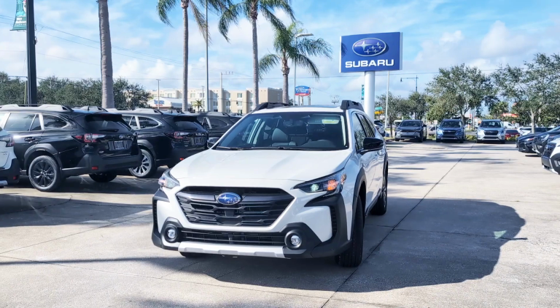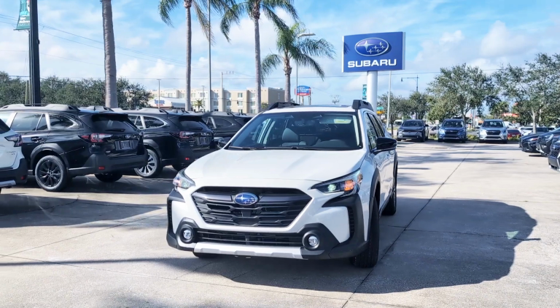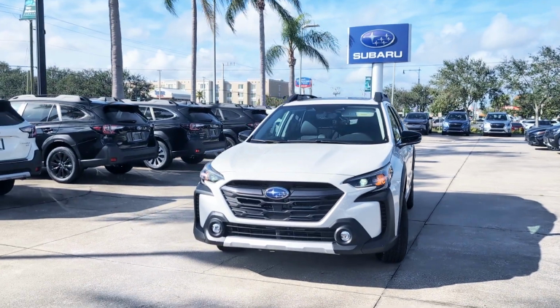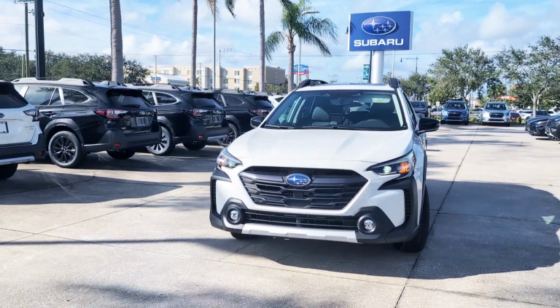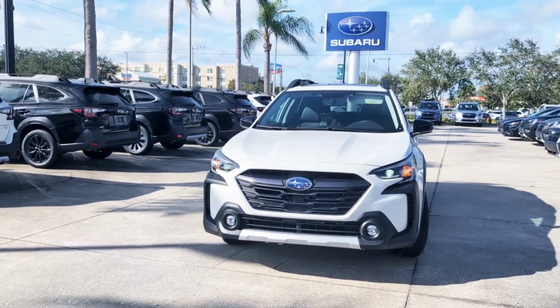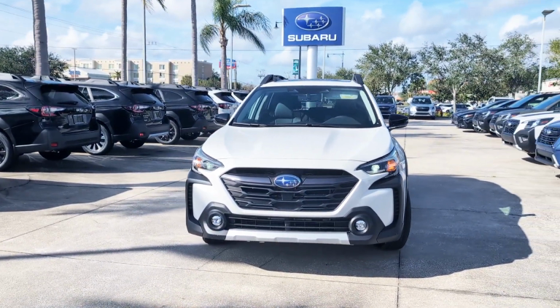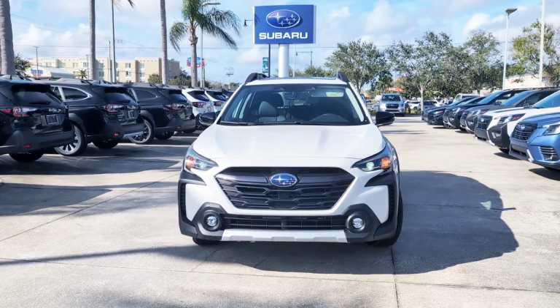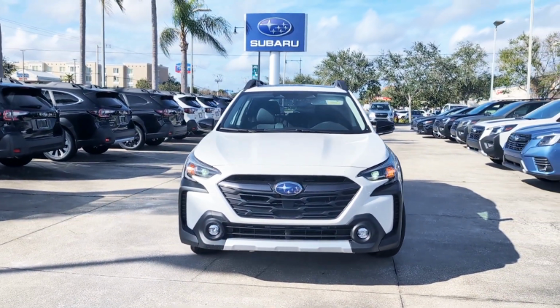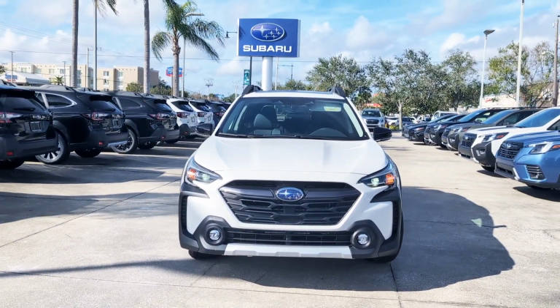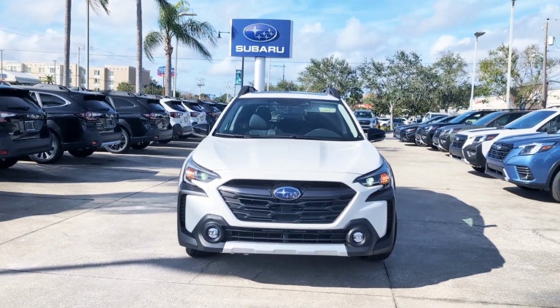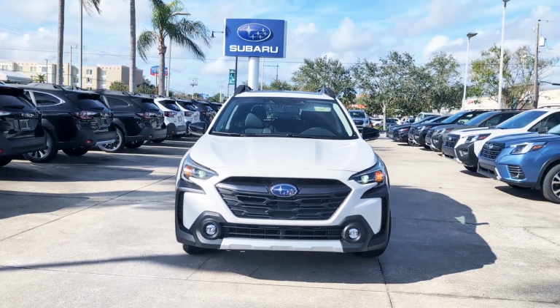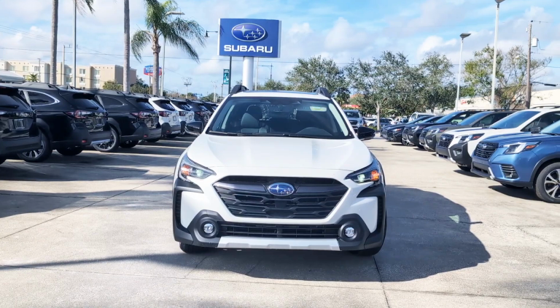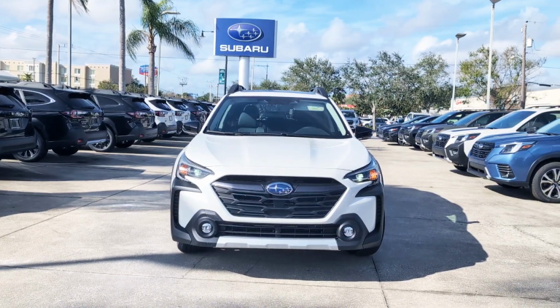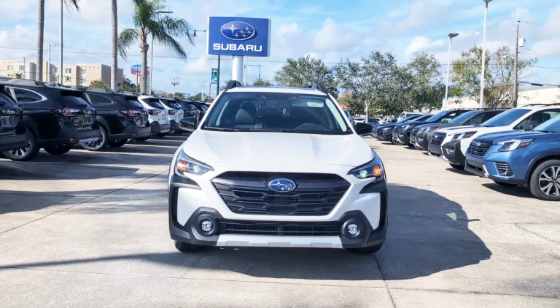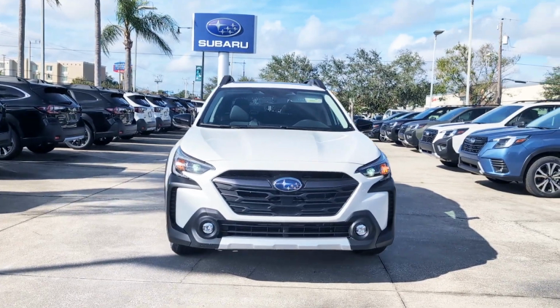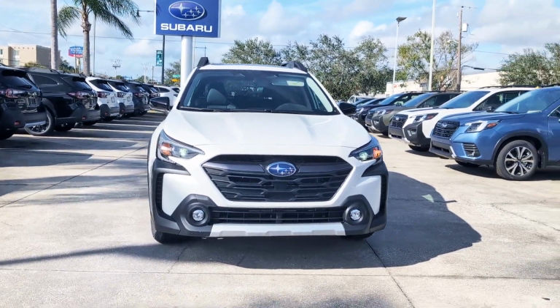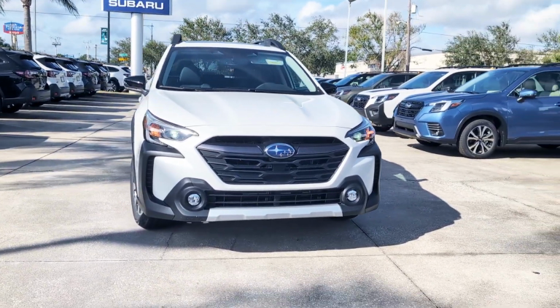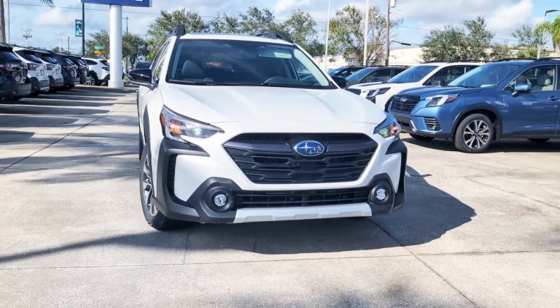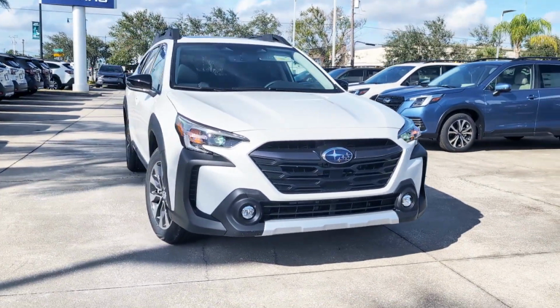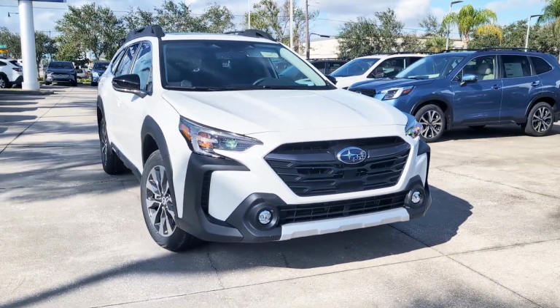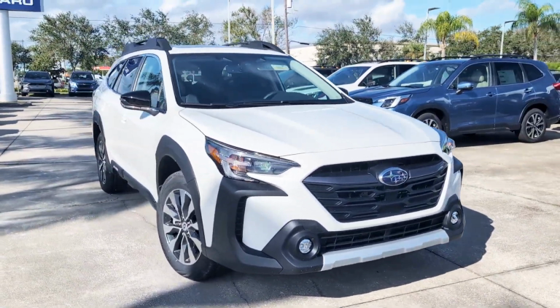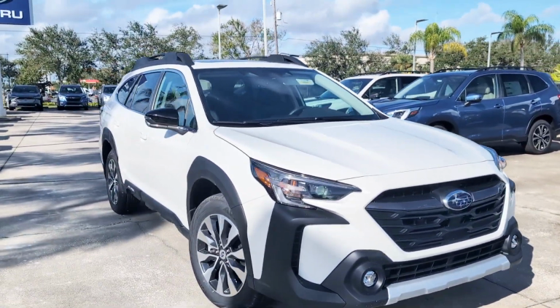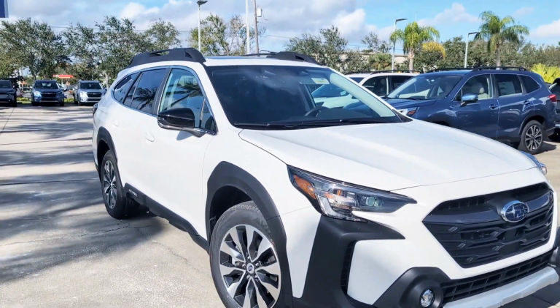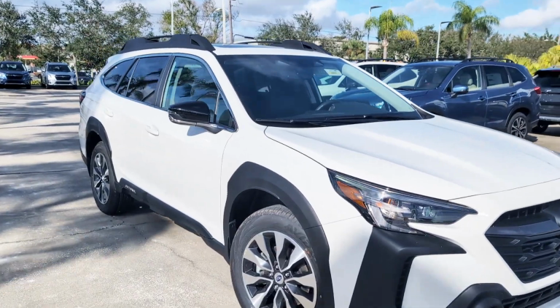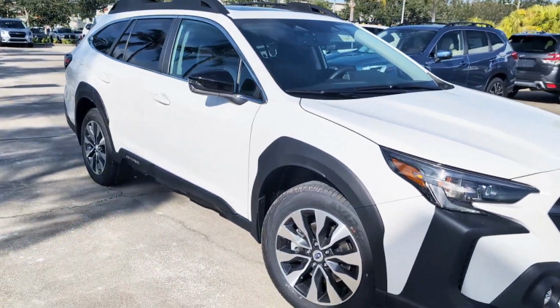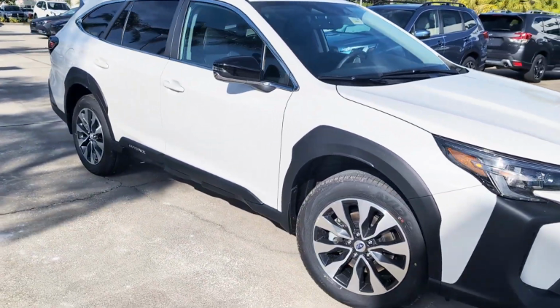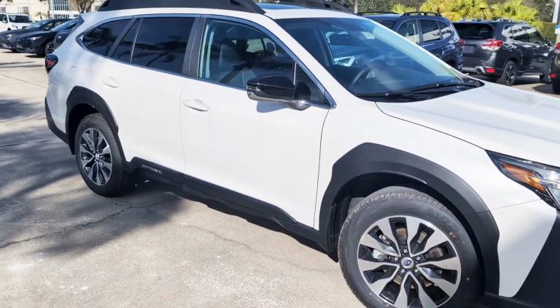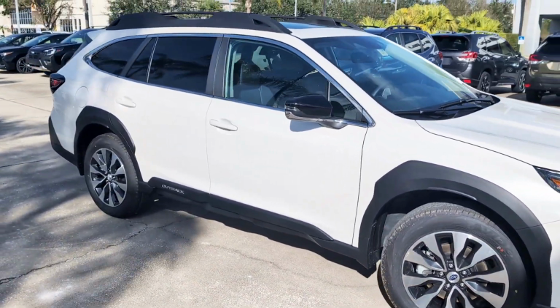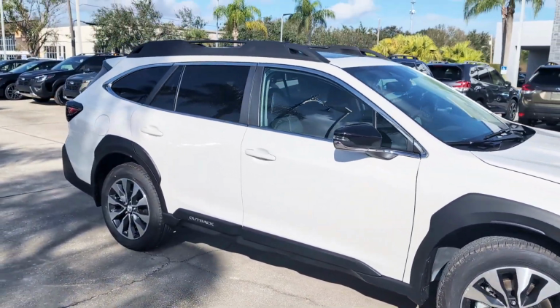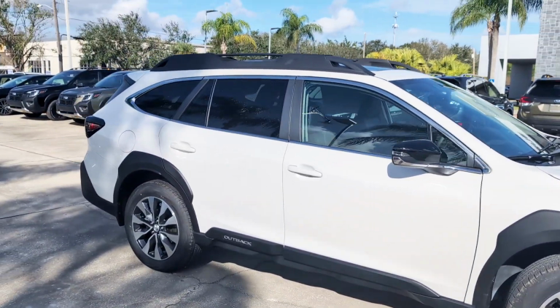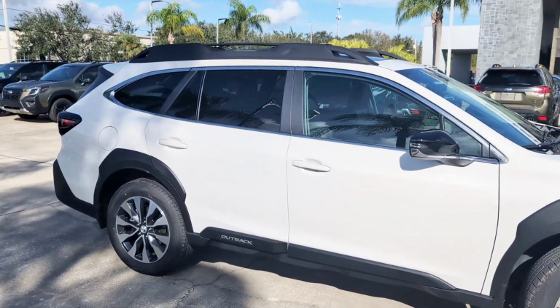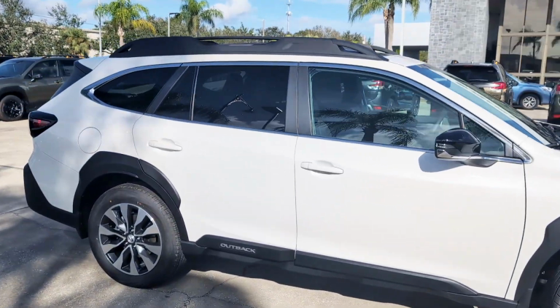Hey, this is Rebecca with Subaru of Melbourne, and this is our 2024 Subaru Outback Limited XT. Exterior color is Crystal White Pearl, and the interior color is Black Leather.